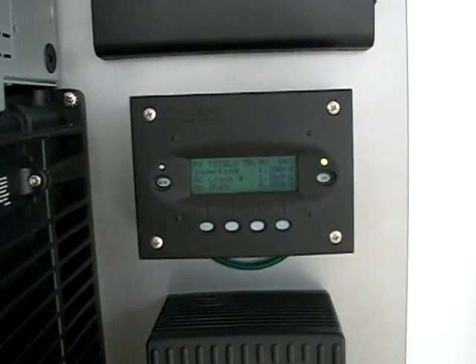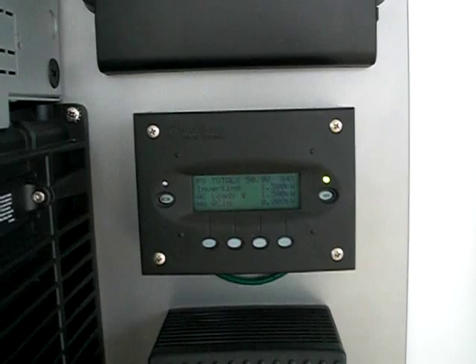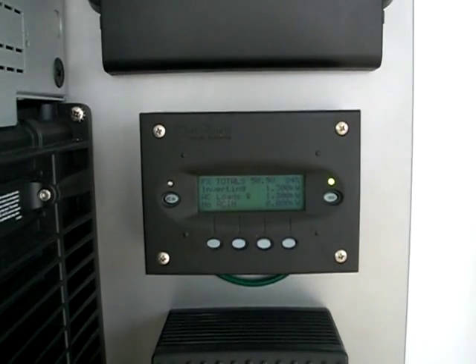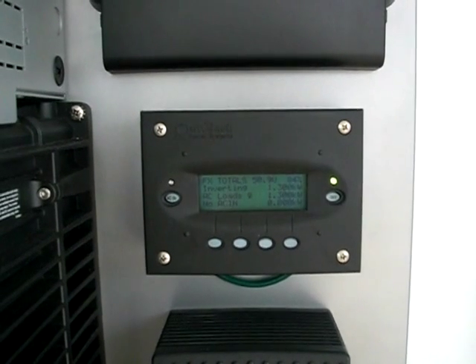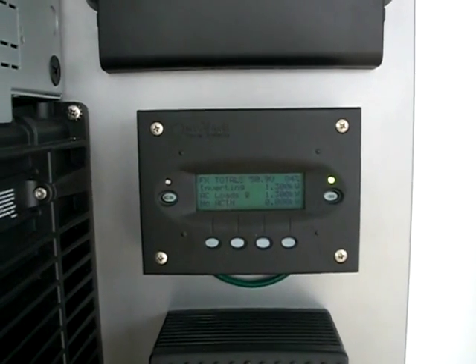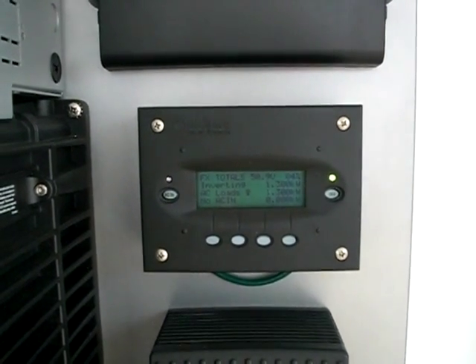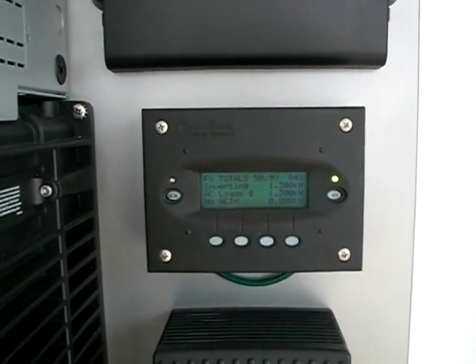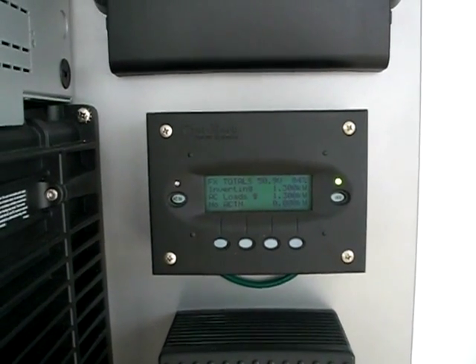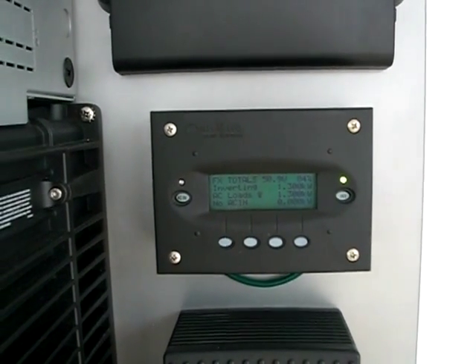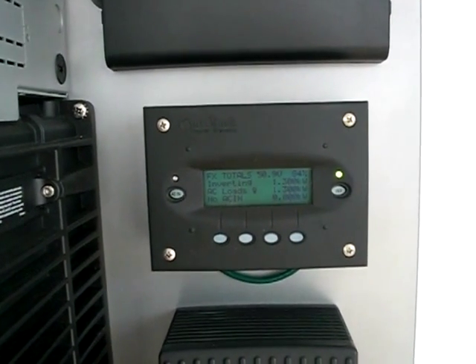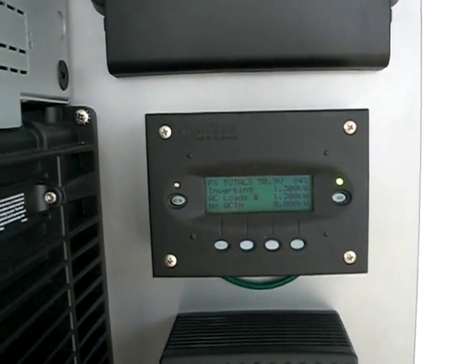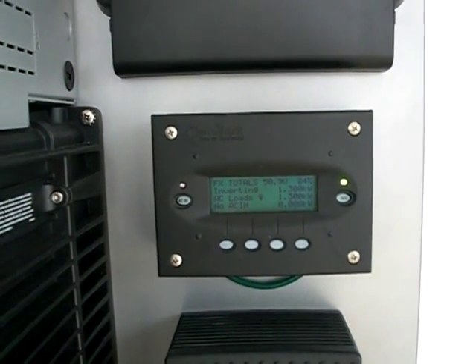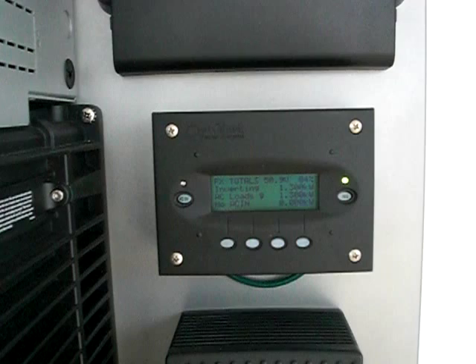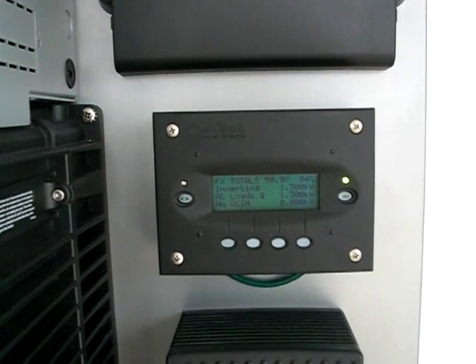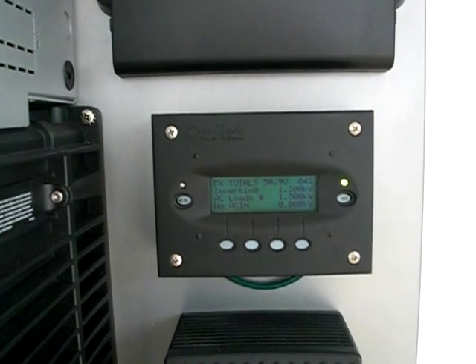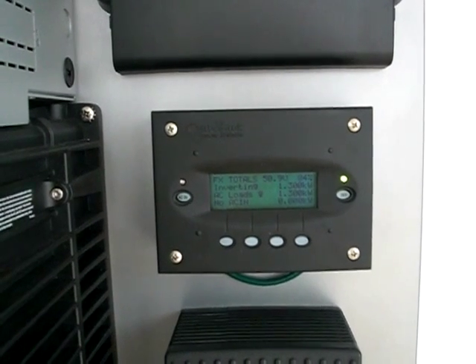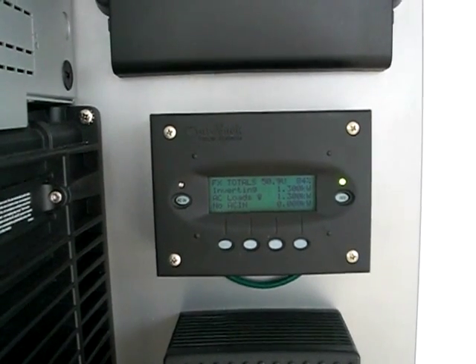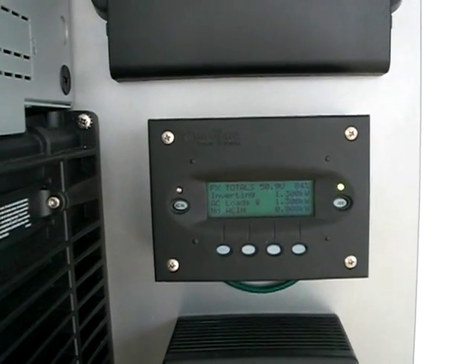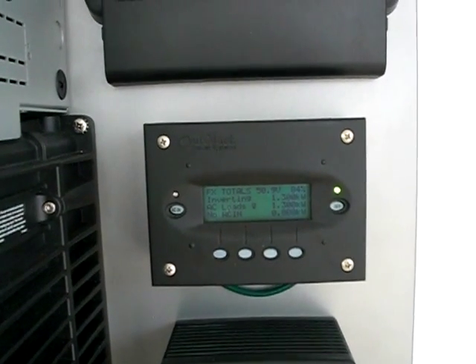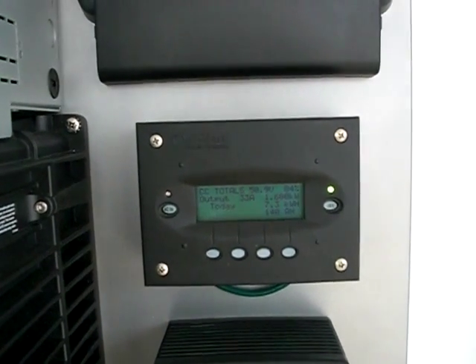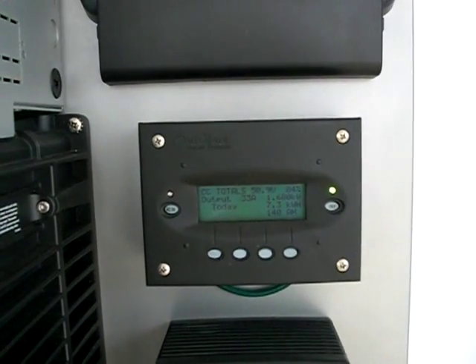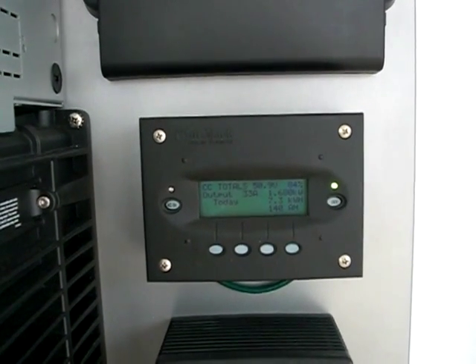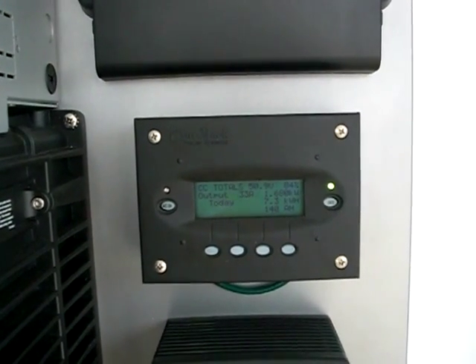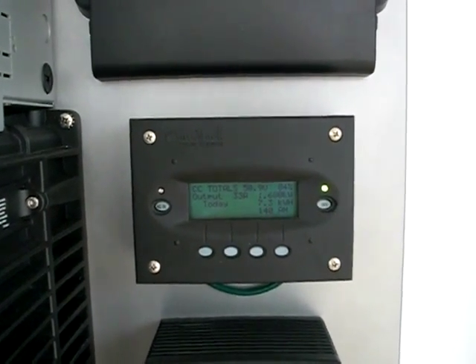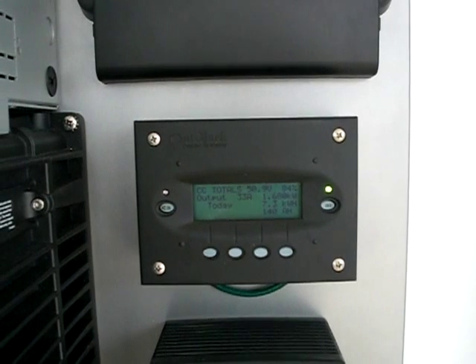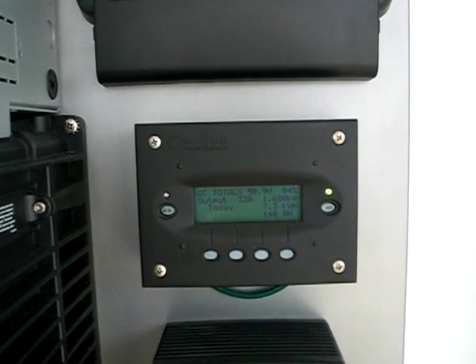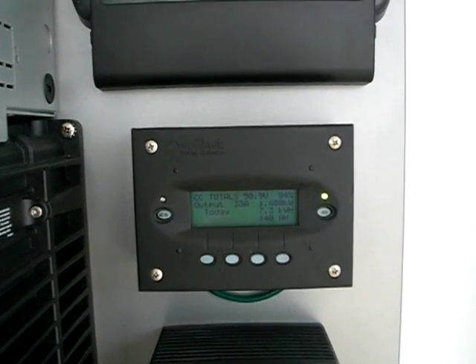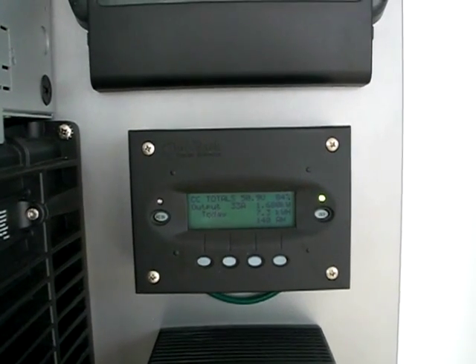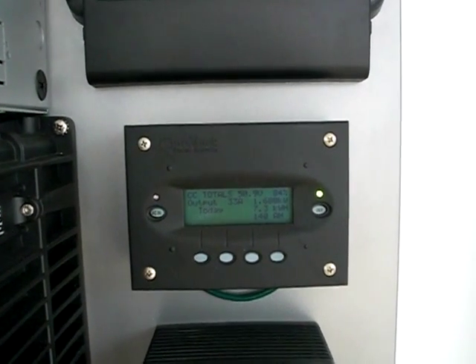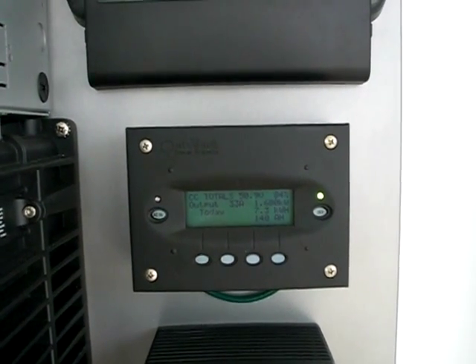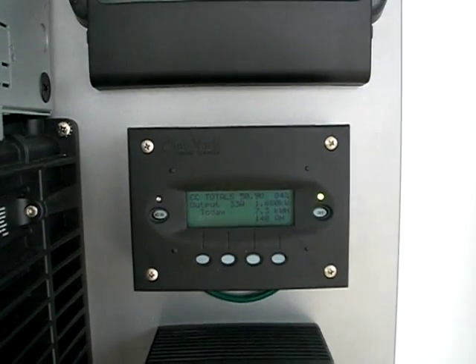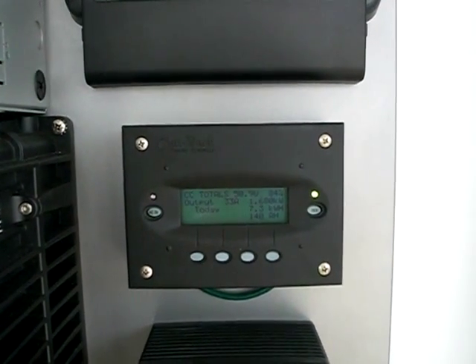AC loads inverting is 1,300 watts, or 1.3 kilowatts. Our batteries are running at 50.9 volts, and as I said, still at 84% battery capacity.